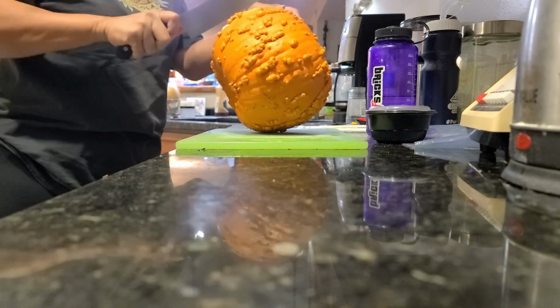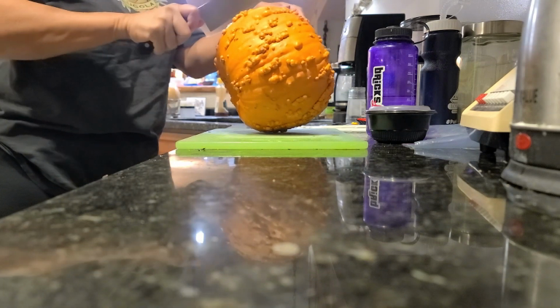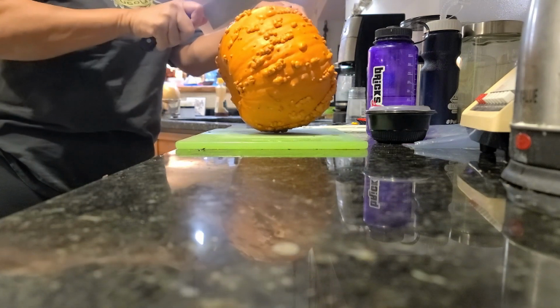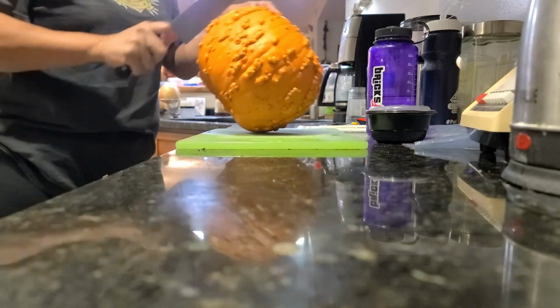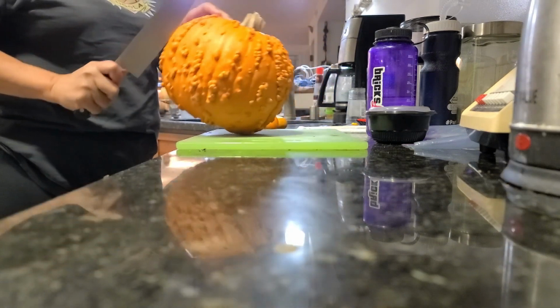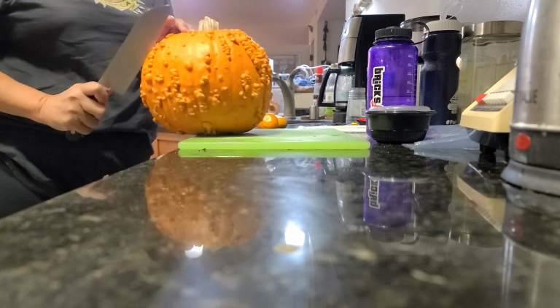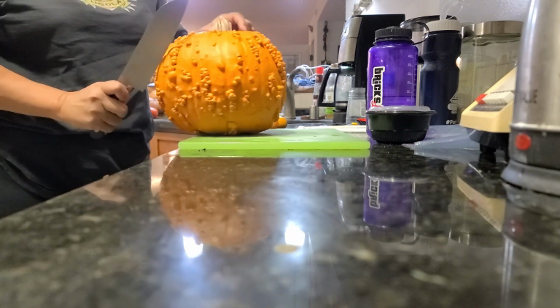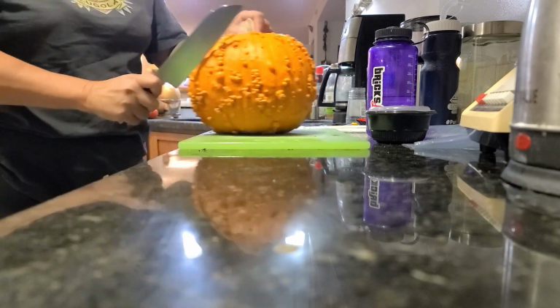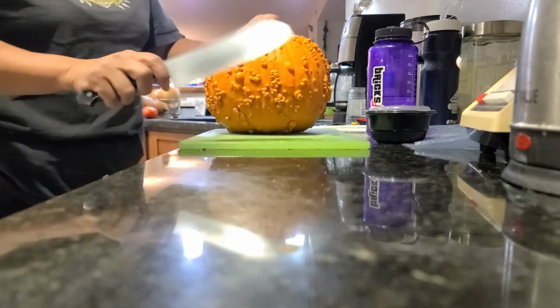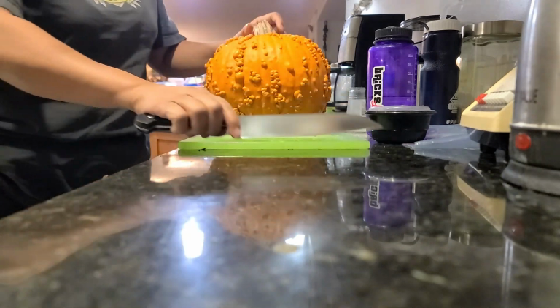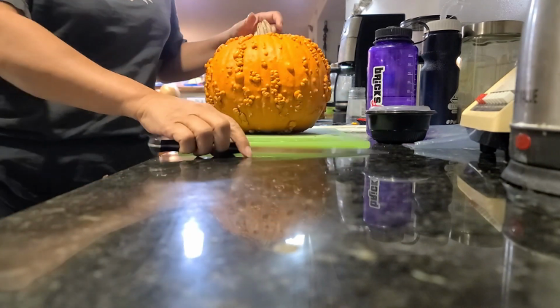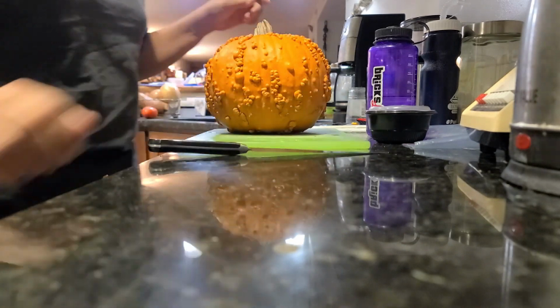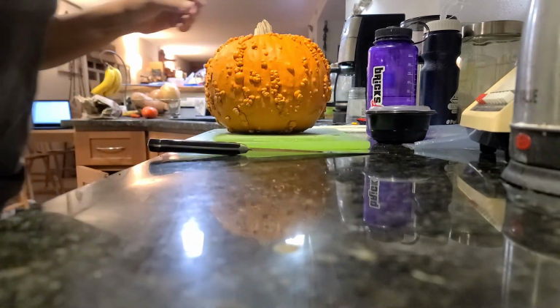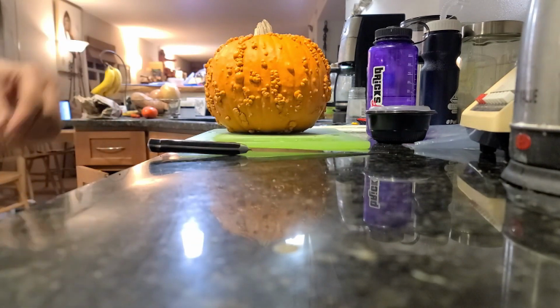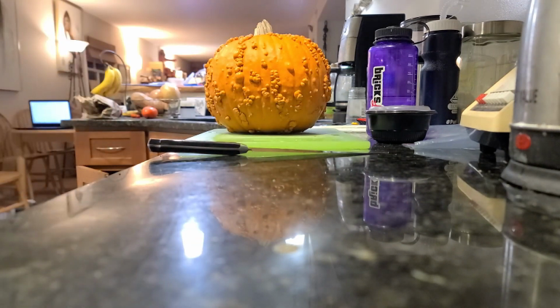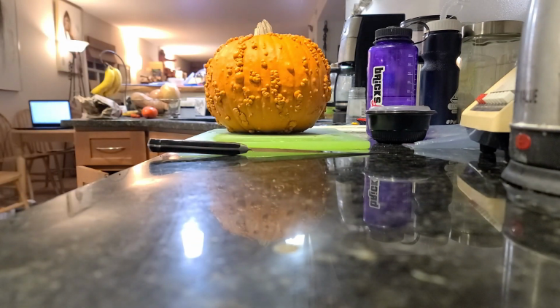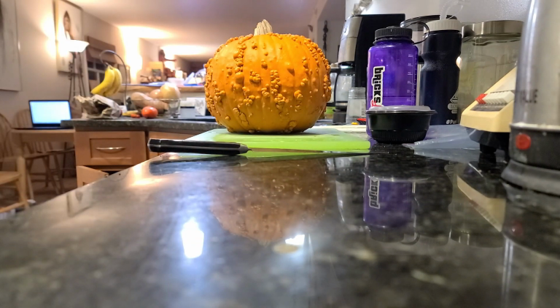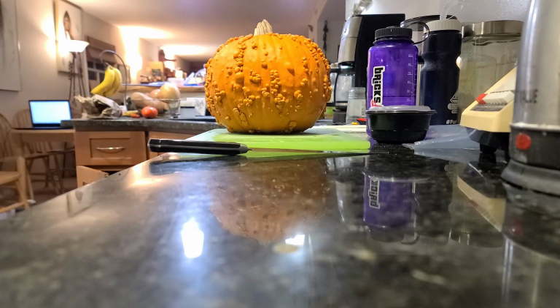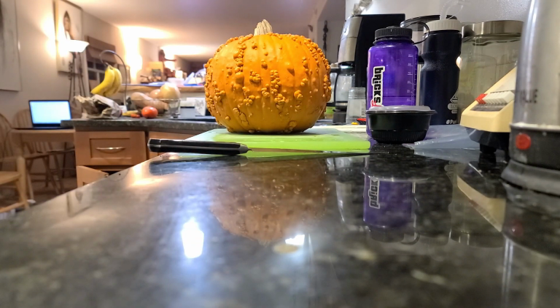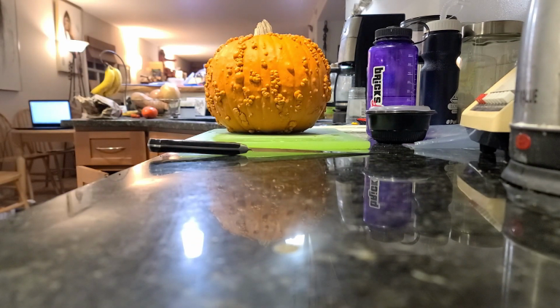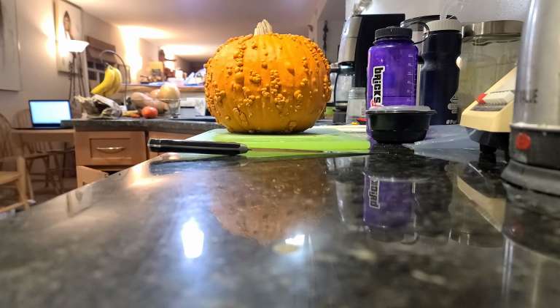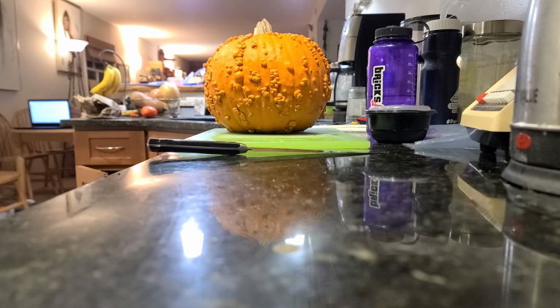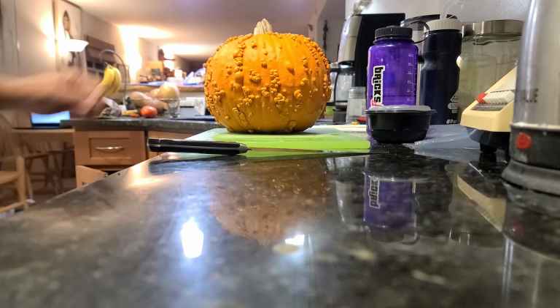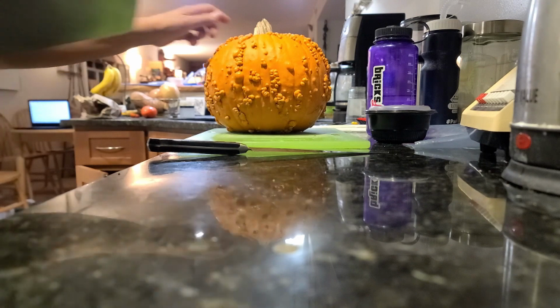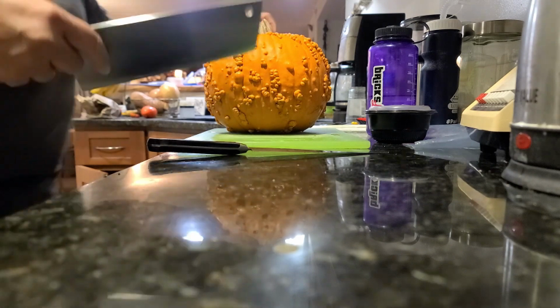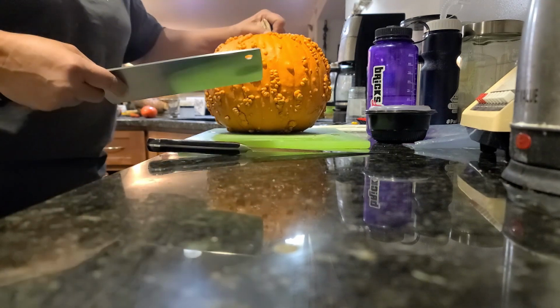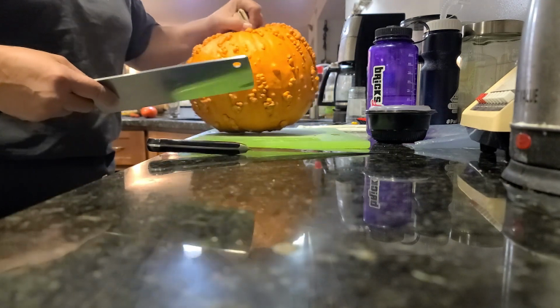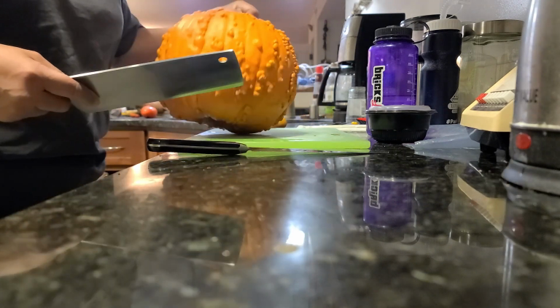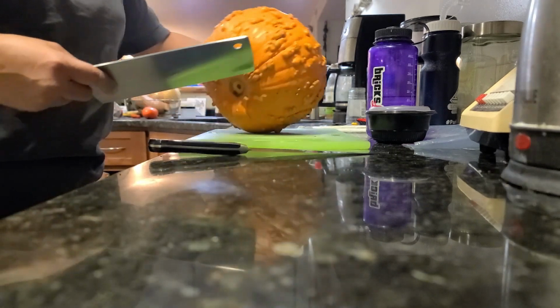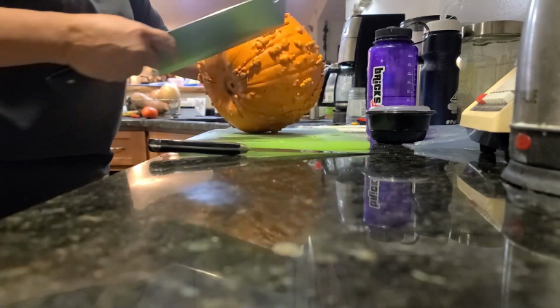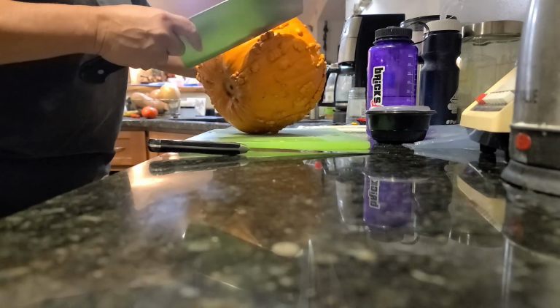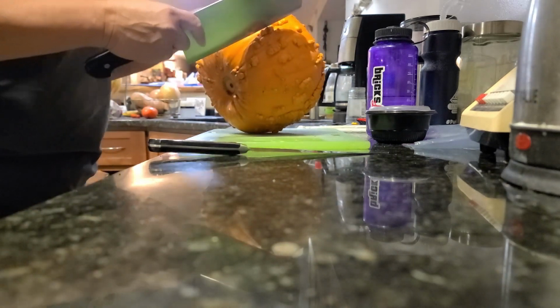The question we had when we got it for free was: is it a pumpkin that can be cooked?